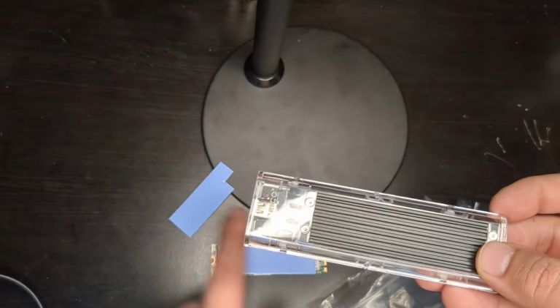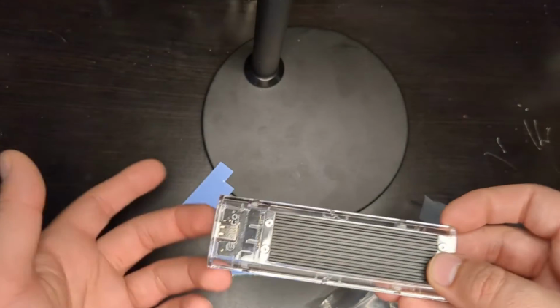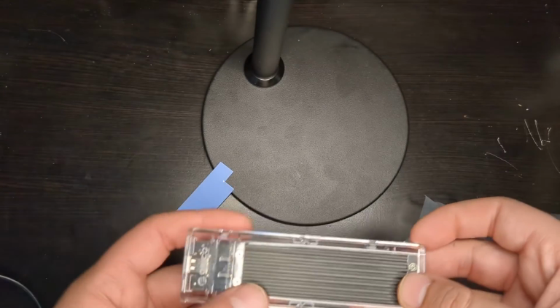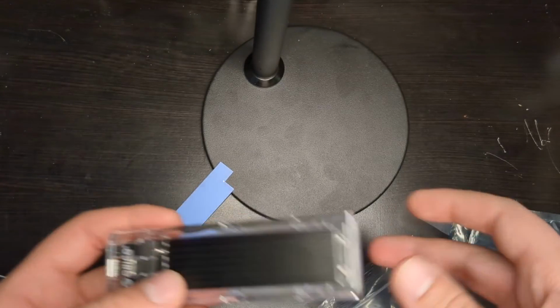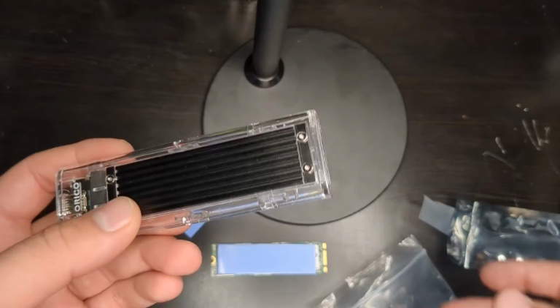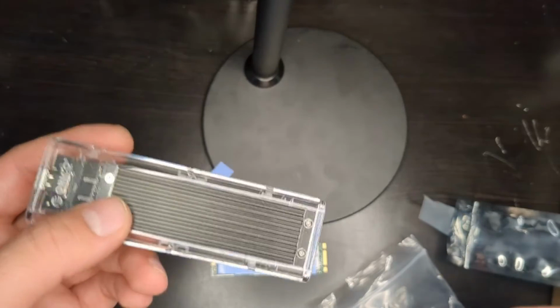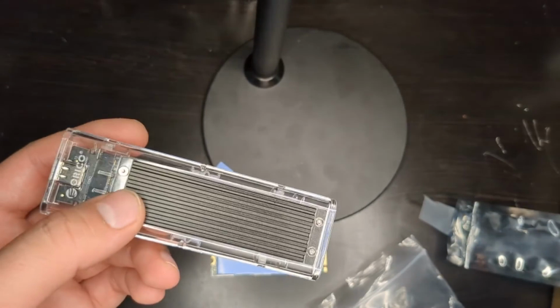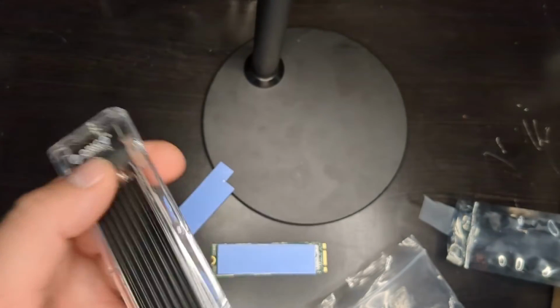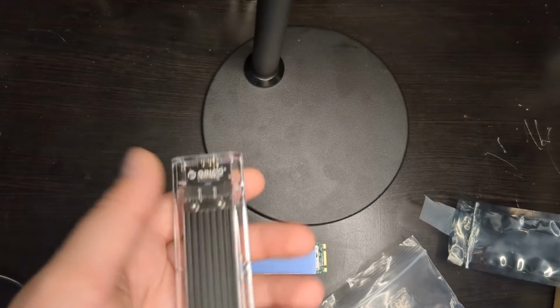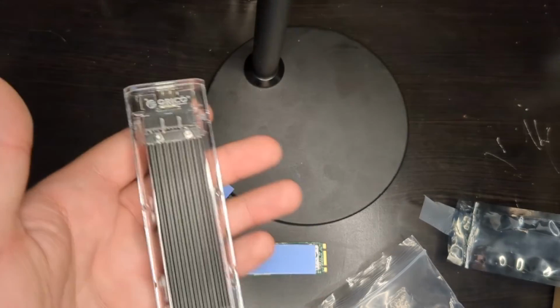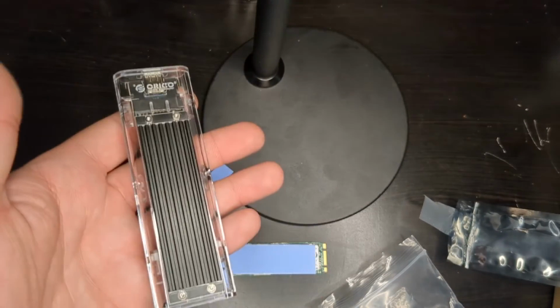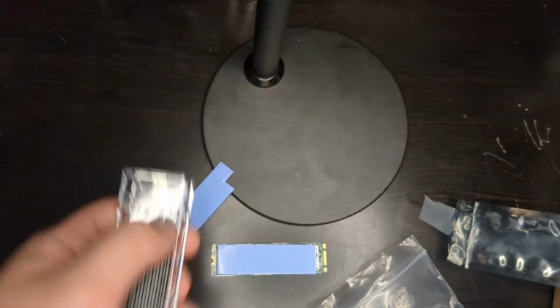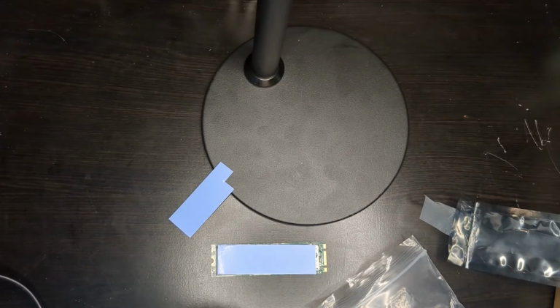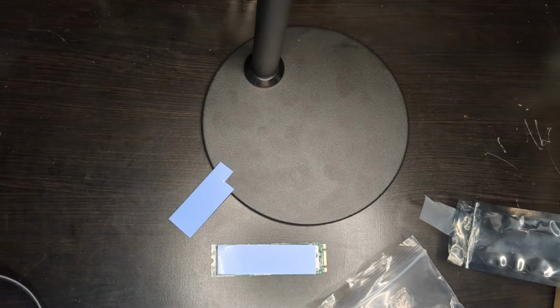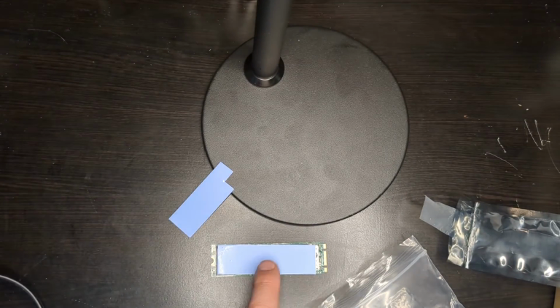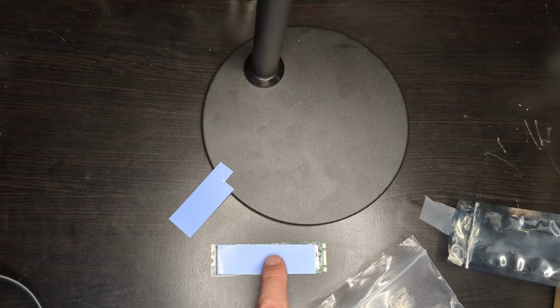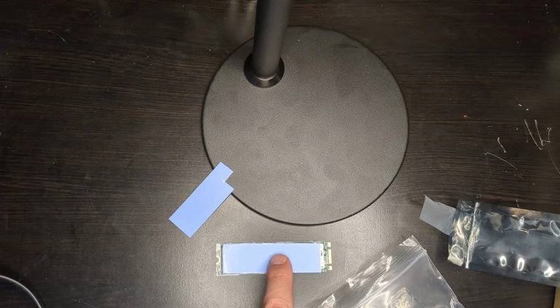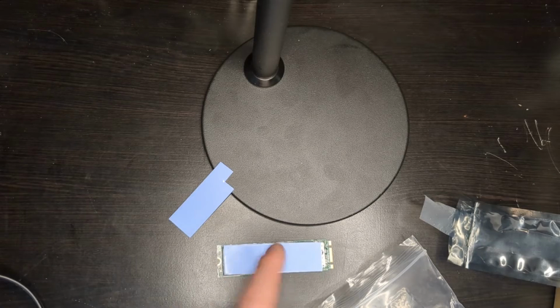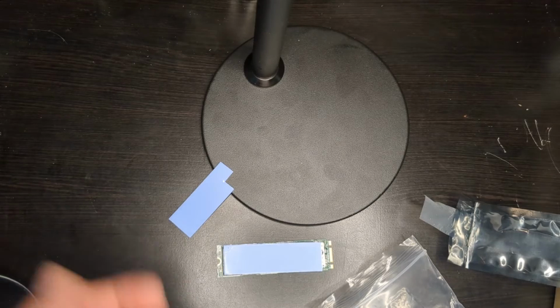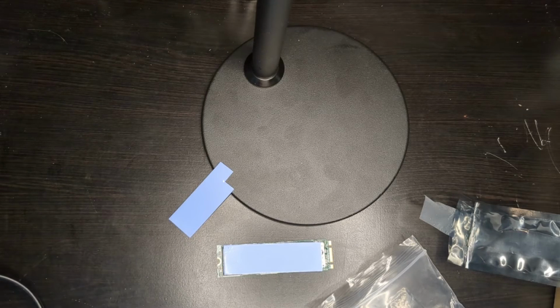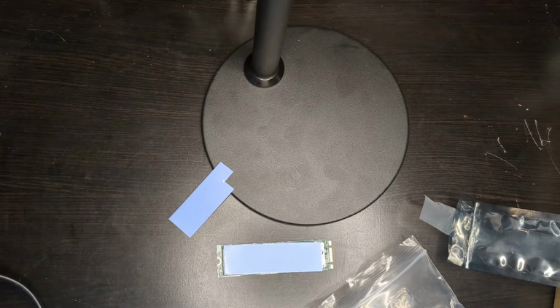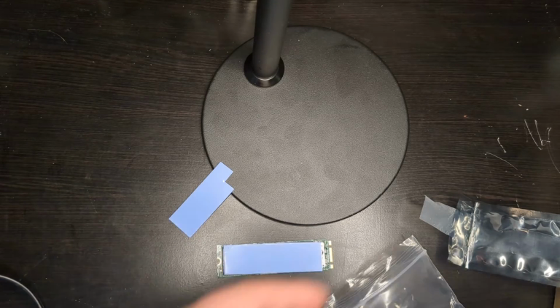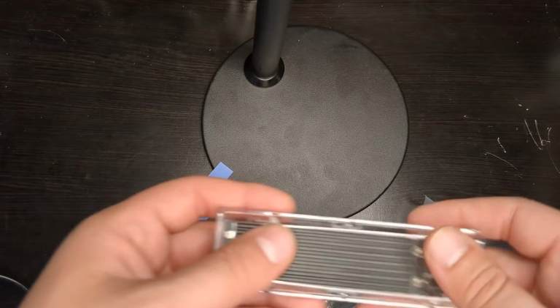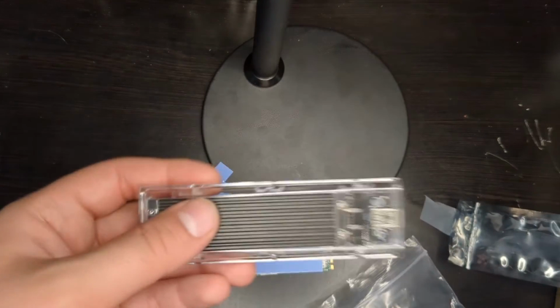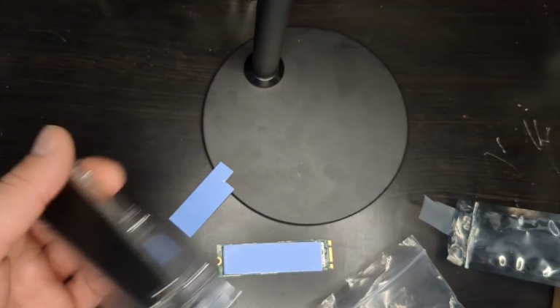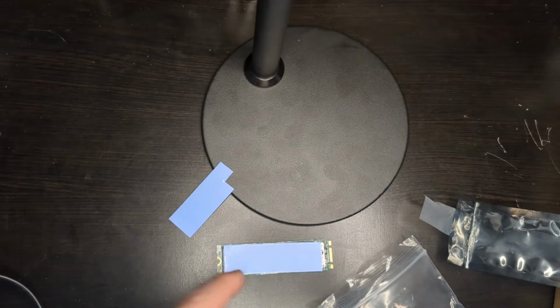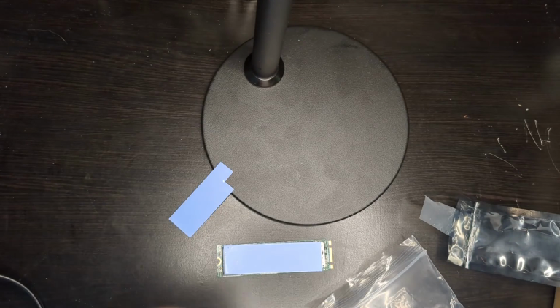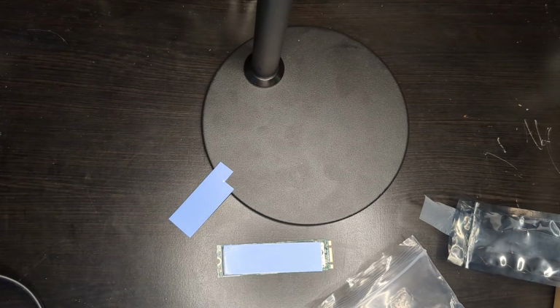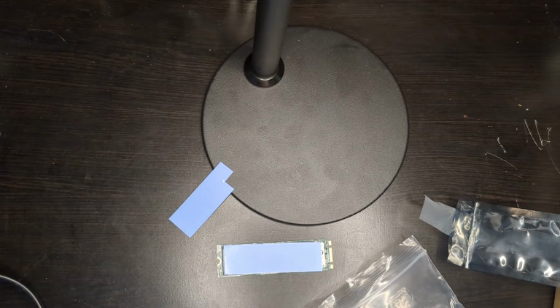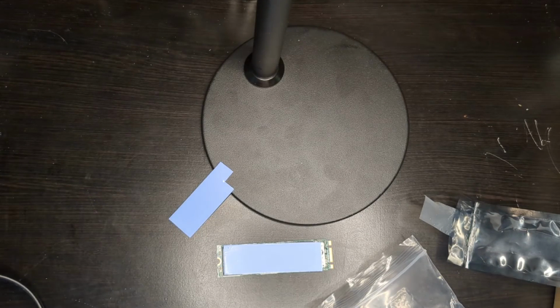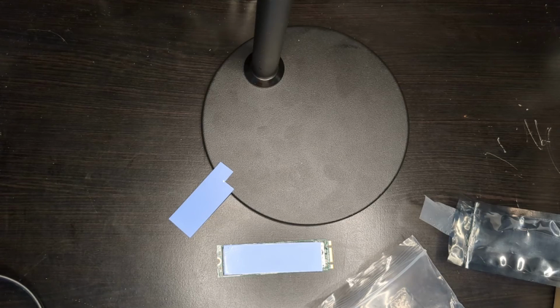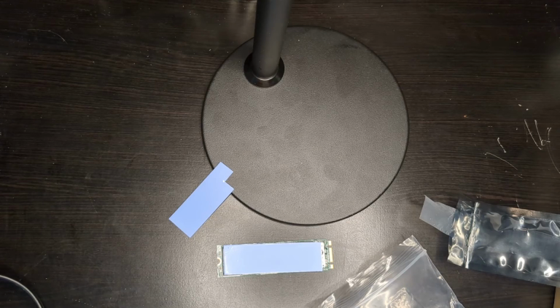You can use one of these pads in between if the item you have doesn't come with one, or if you just want to dissipate heat. This works to dissipate heat a little bit, however the best thing is to have a heat sink on top. Thanks for watching, I hope this helped.